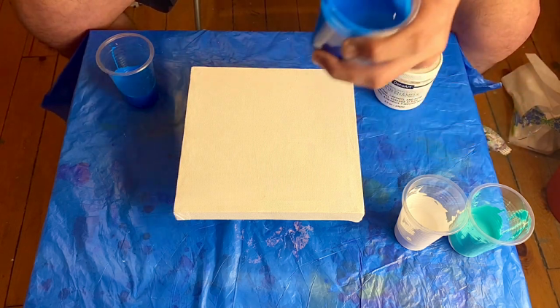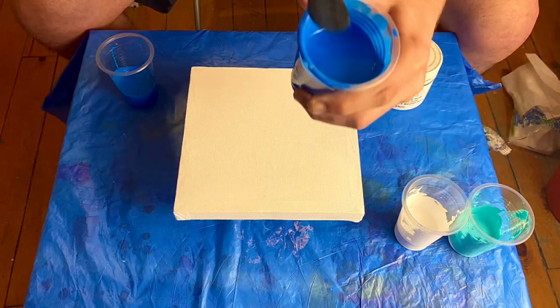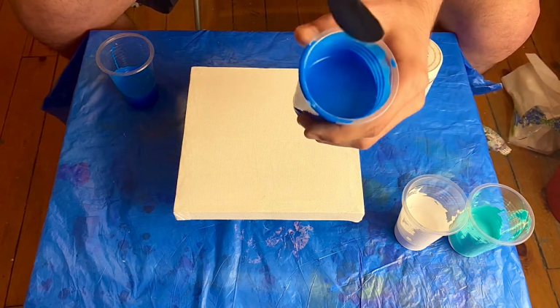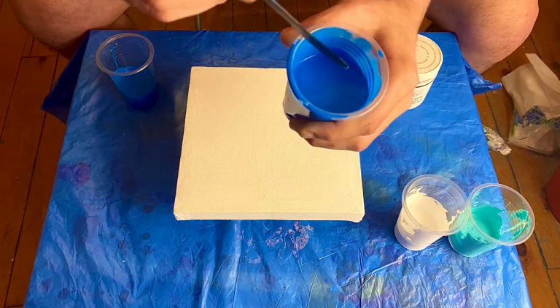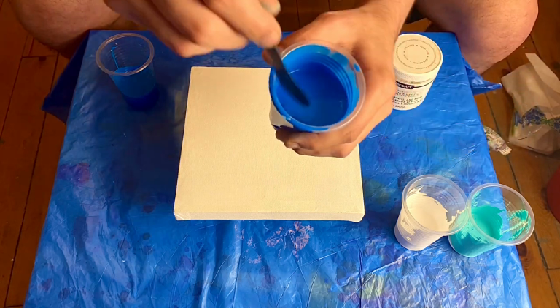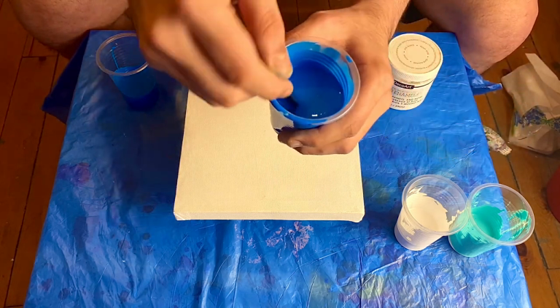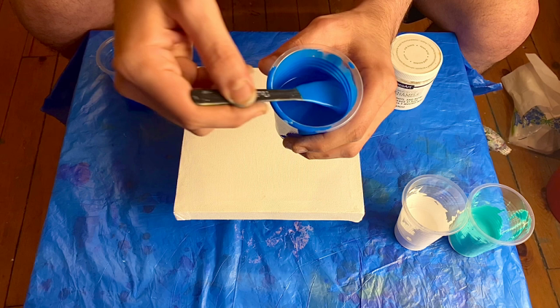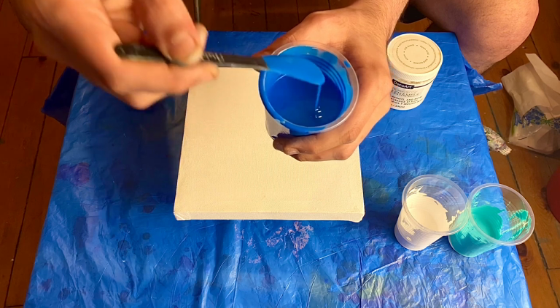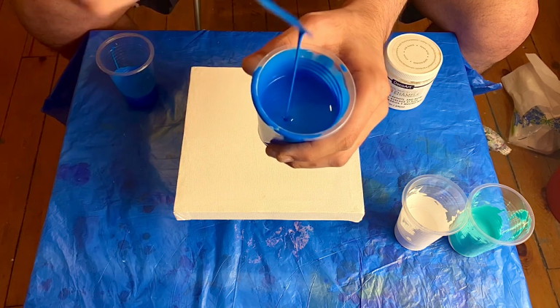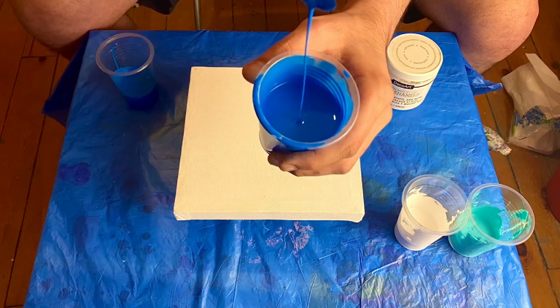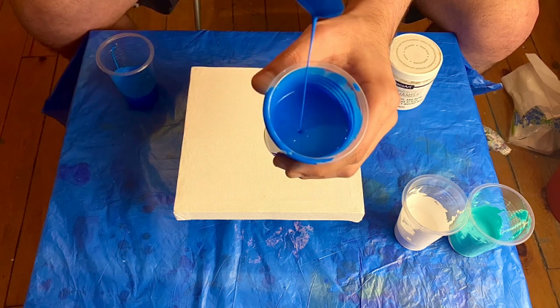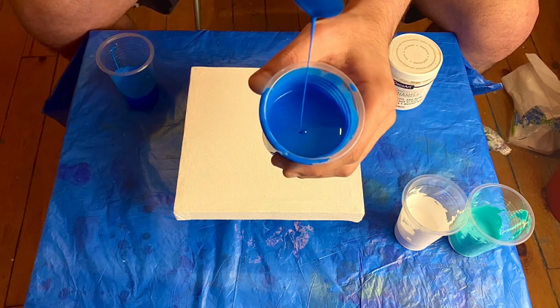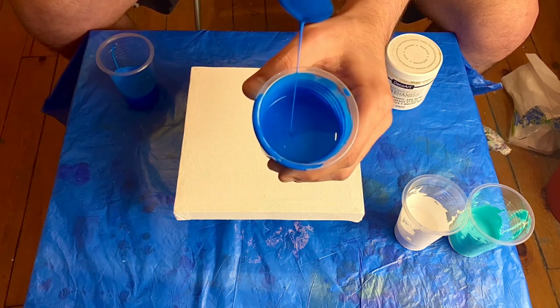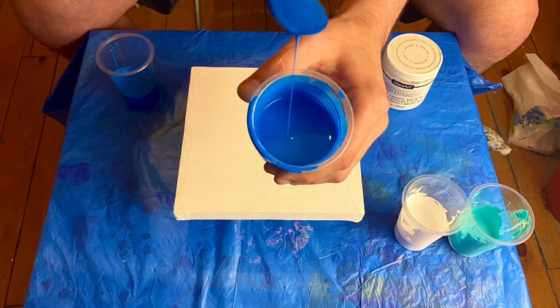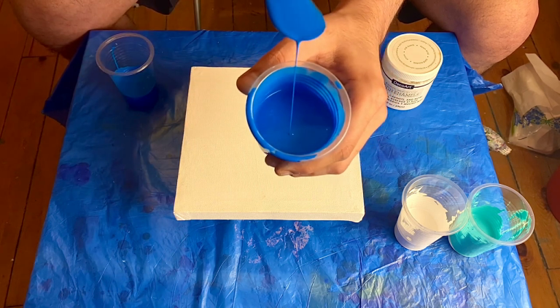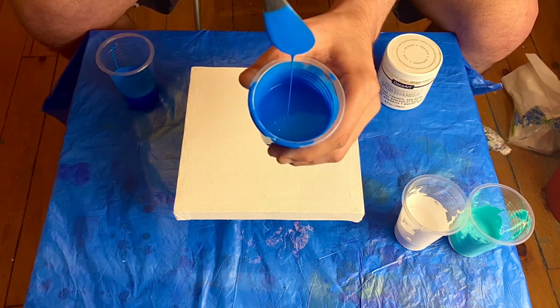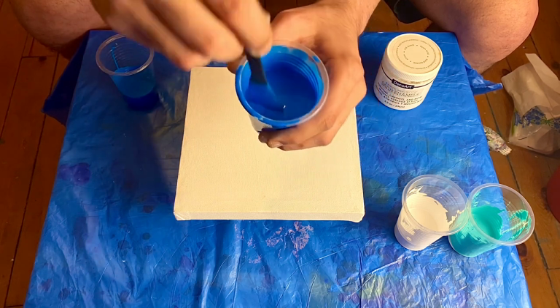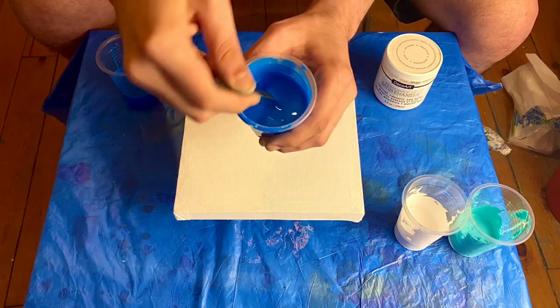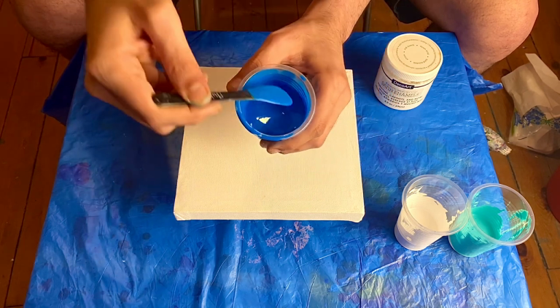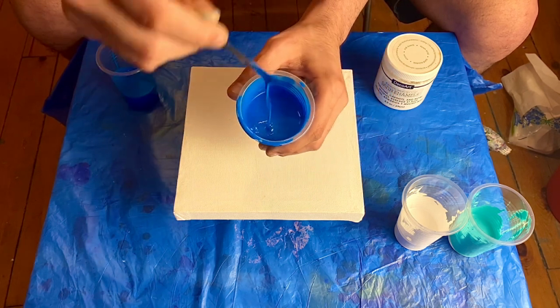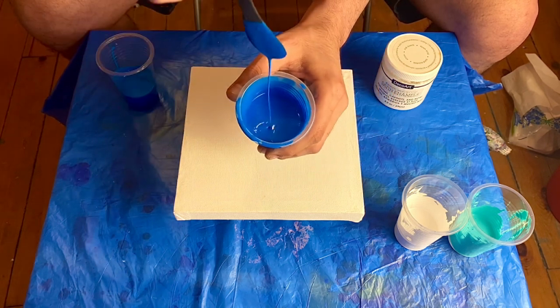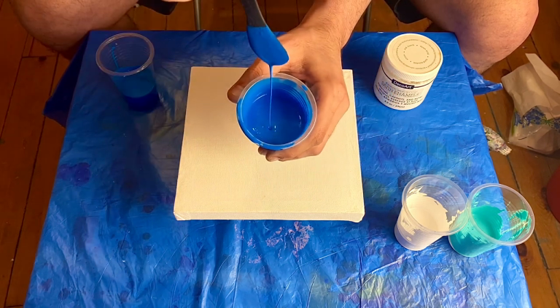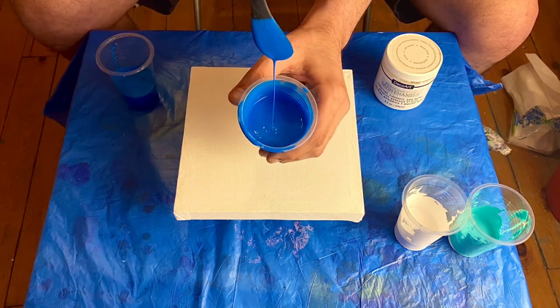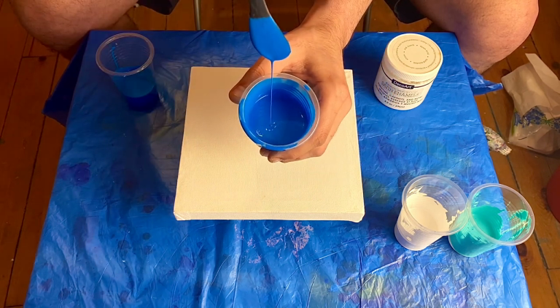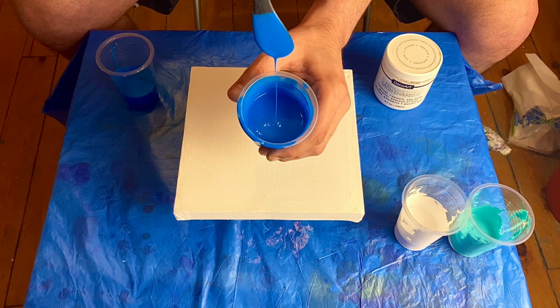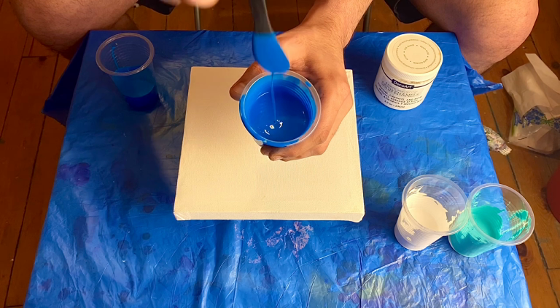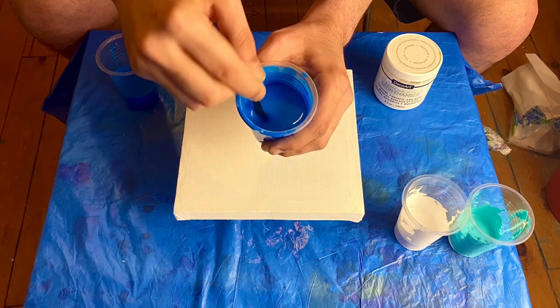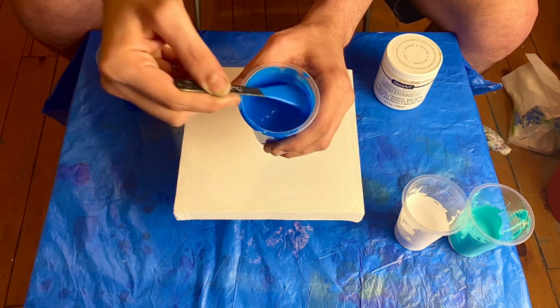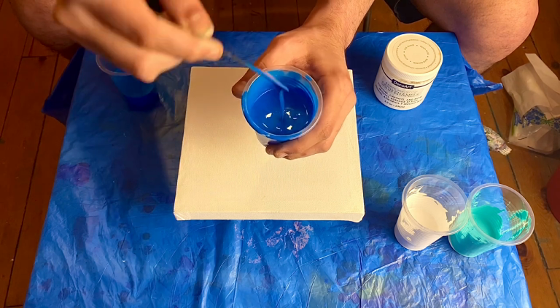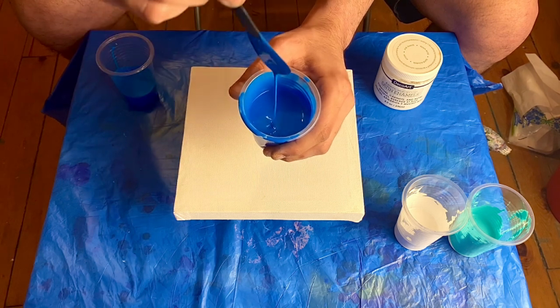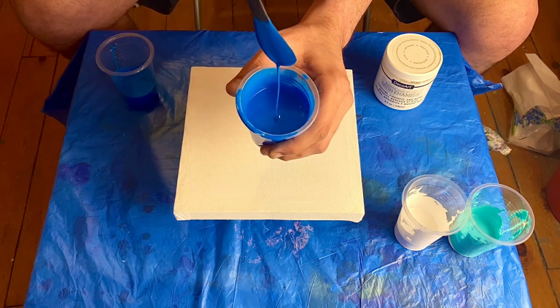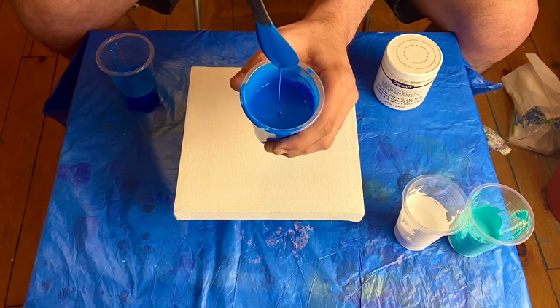Let me show you the consistency real quick. Look into the cup — you see how it drizzles? The drizzle falls straight through, no mound. It's pretty thin.